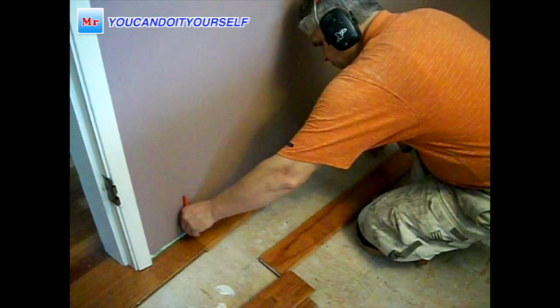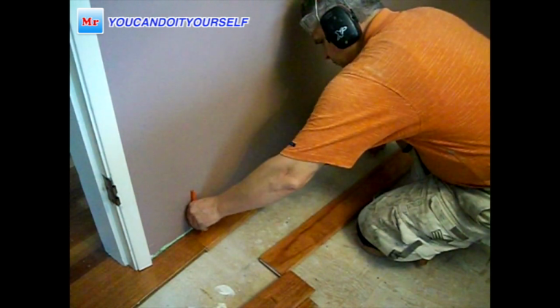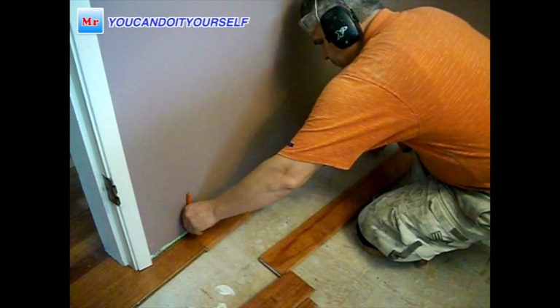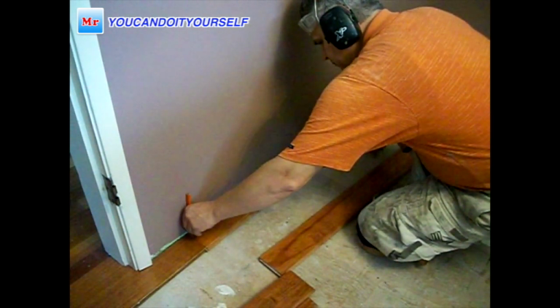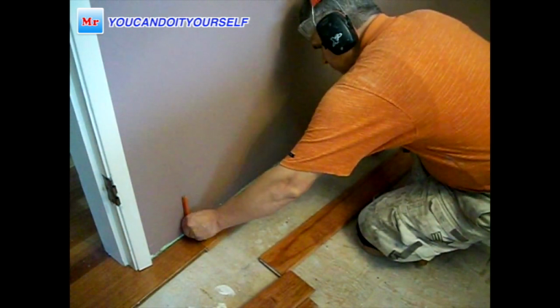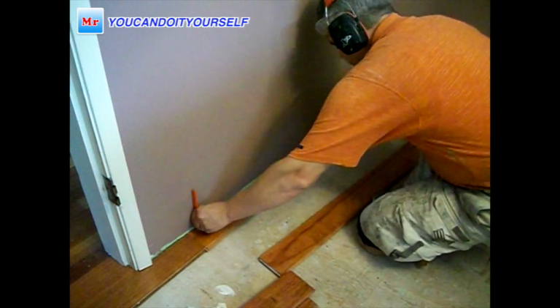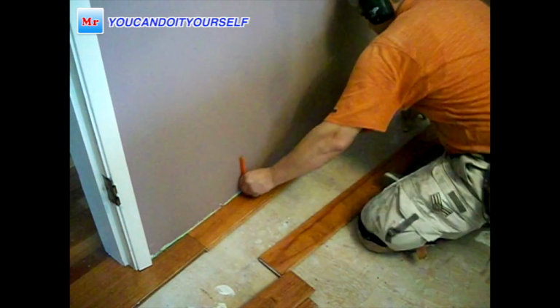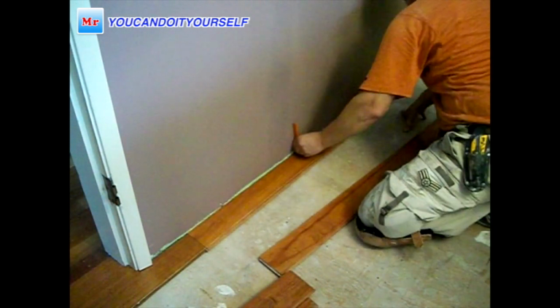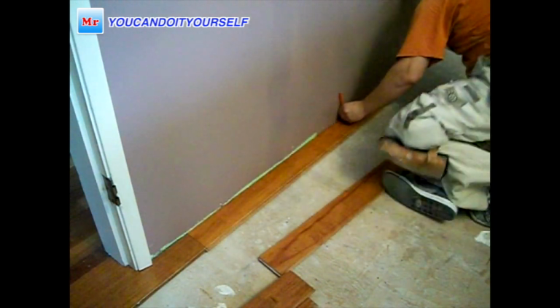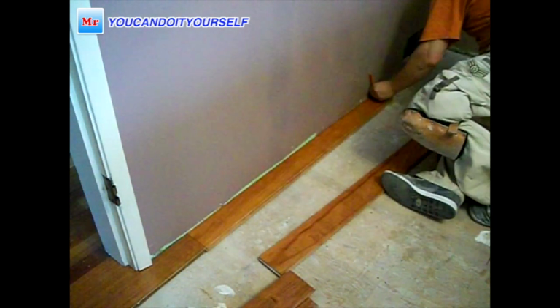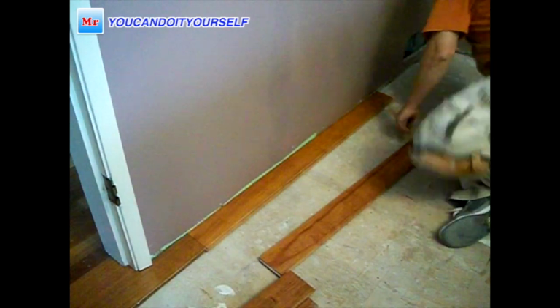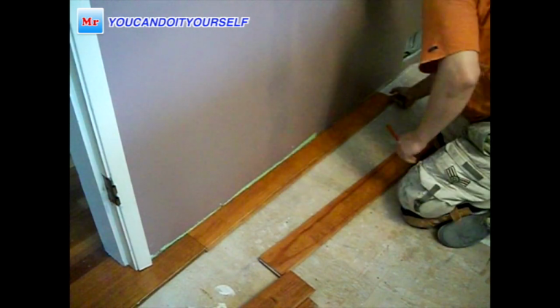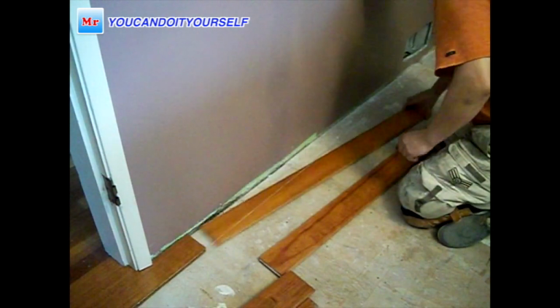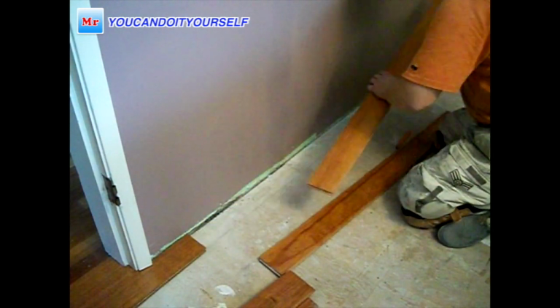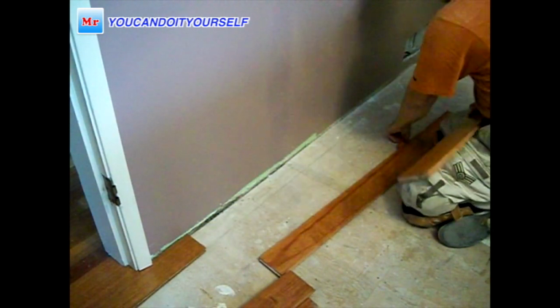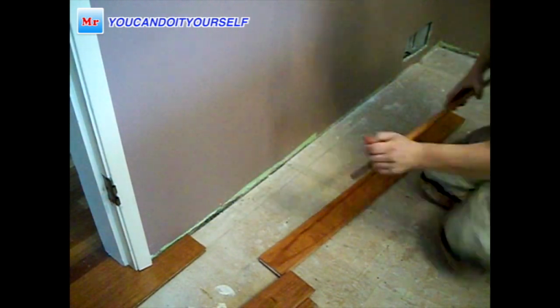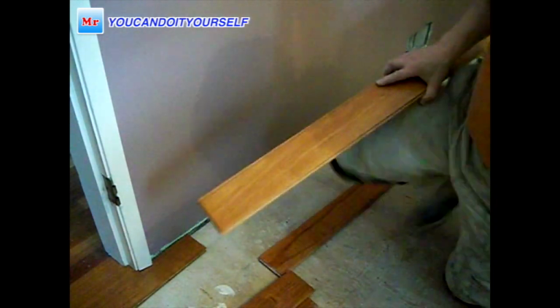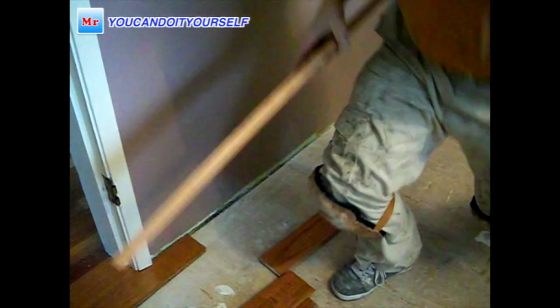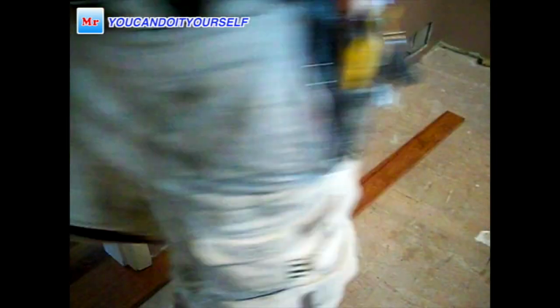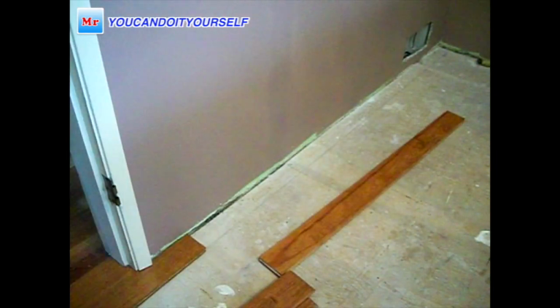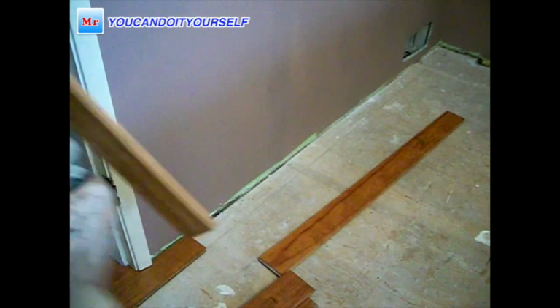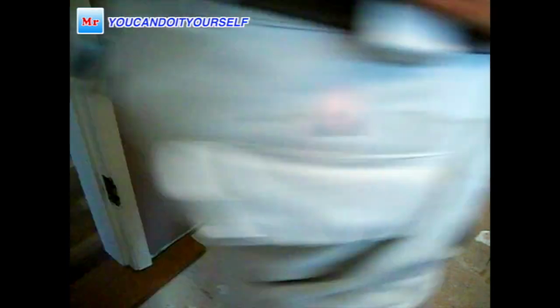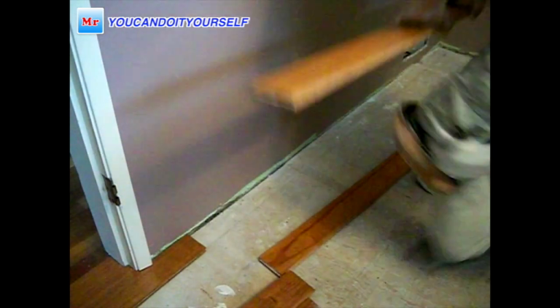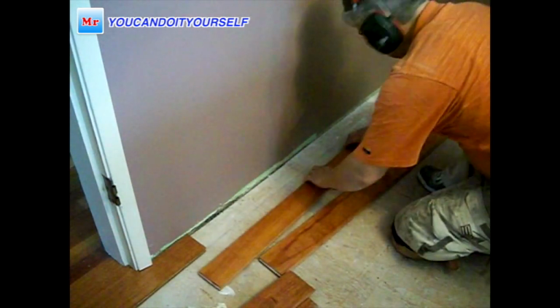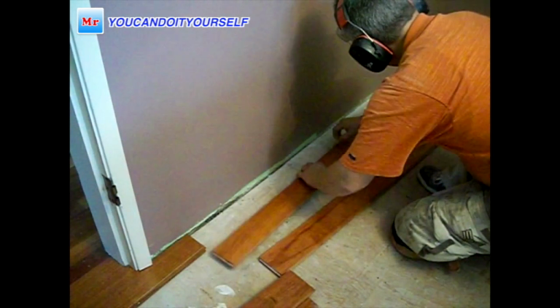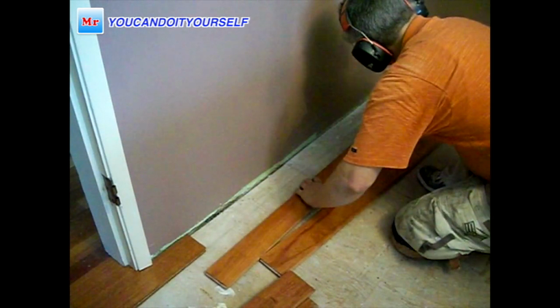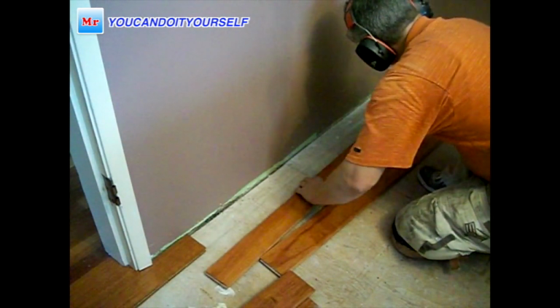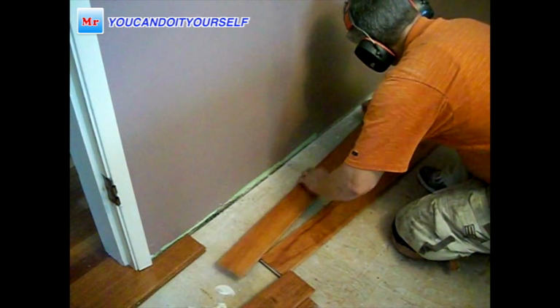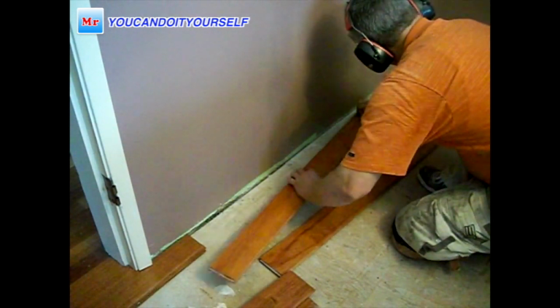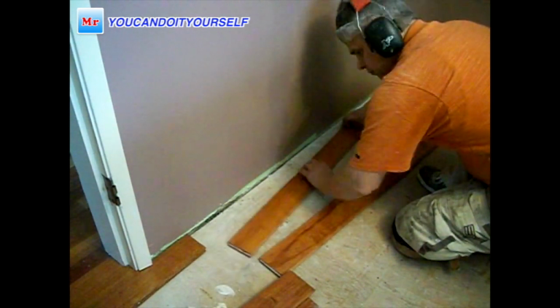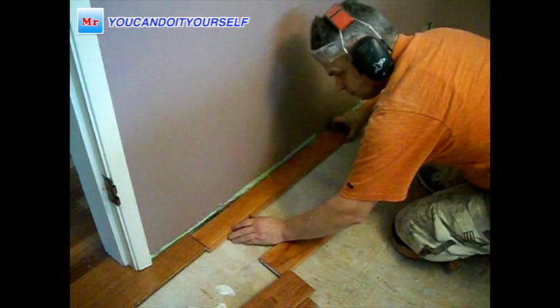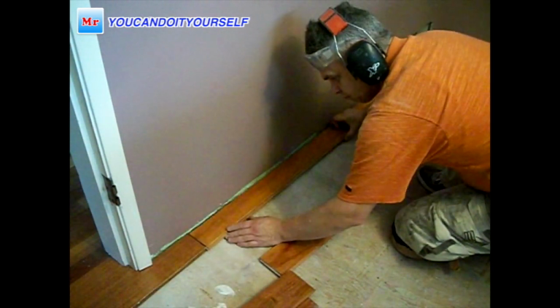I can see how much I have to cut. Here it's not much — approximately half an inch. I just mark it with a pencil, cut it, and put it in.